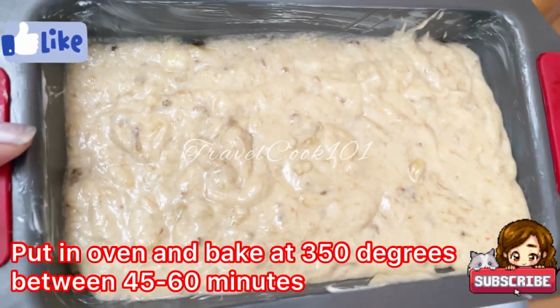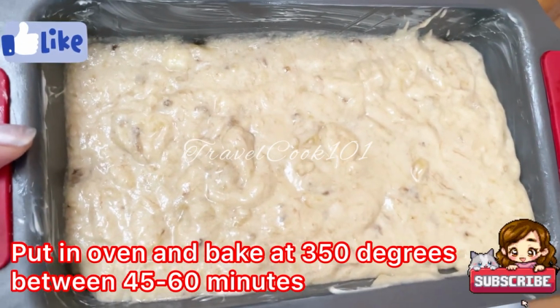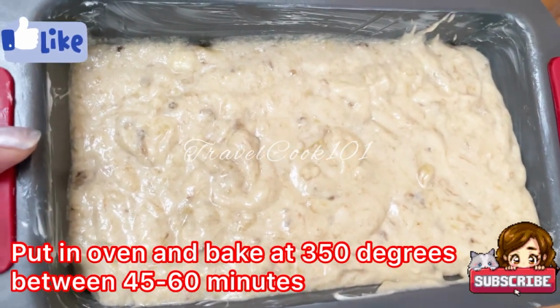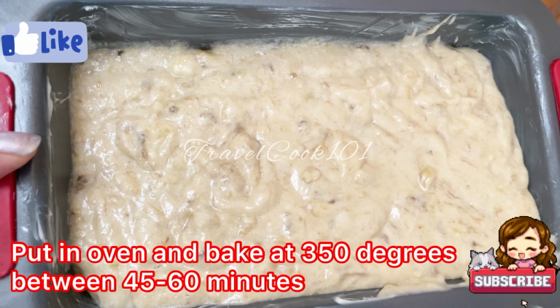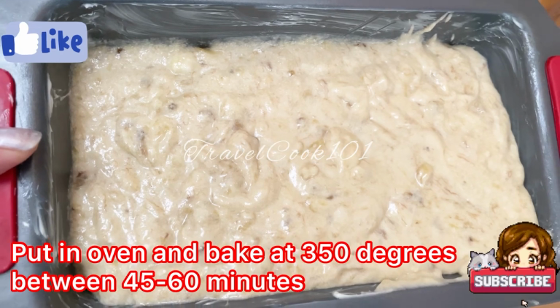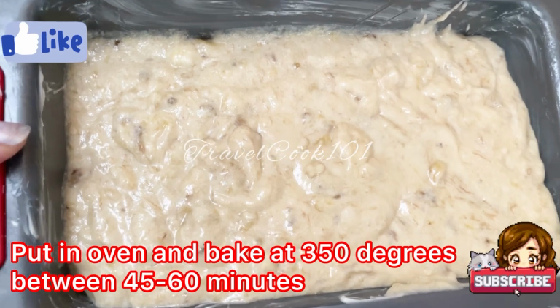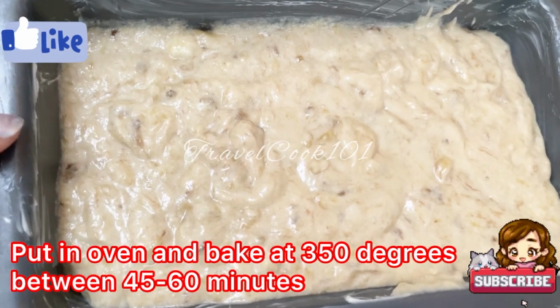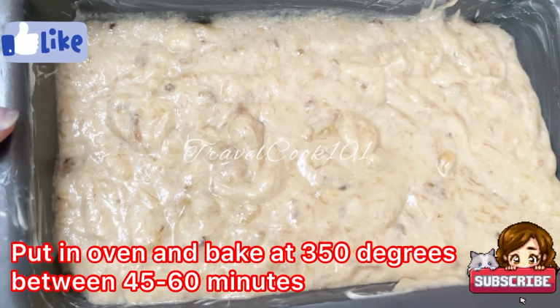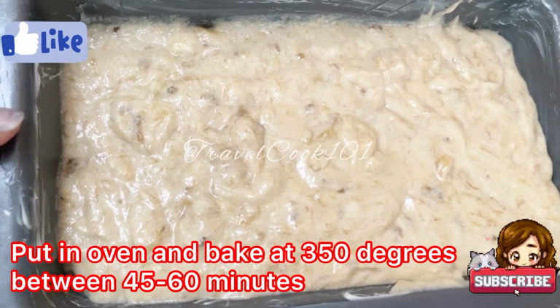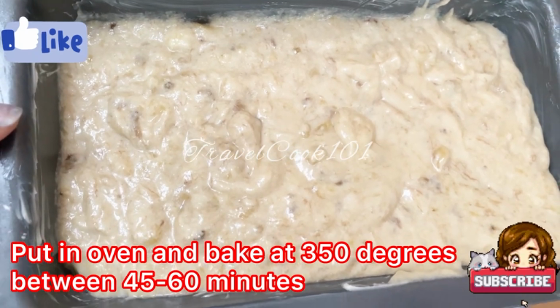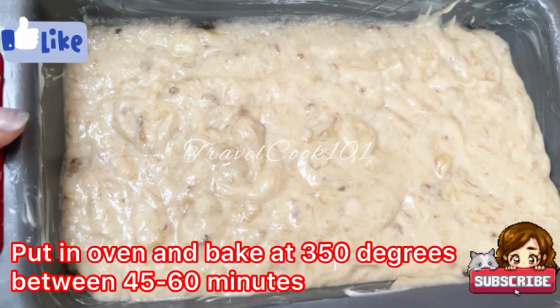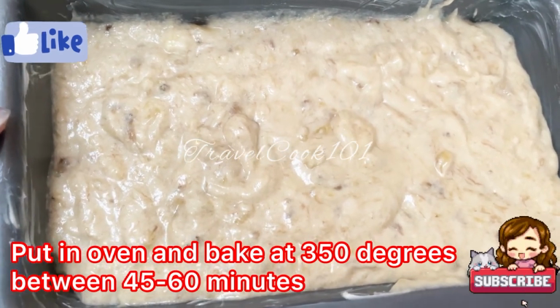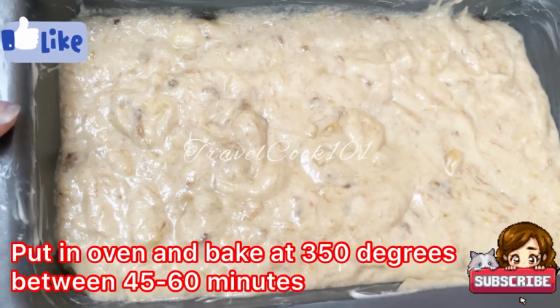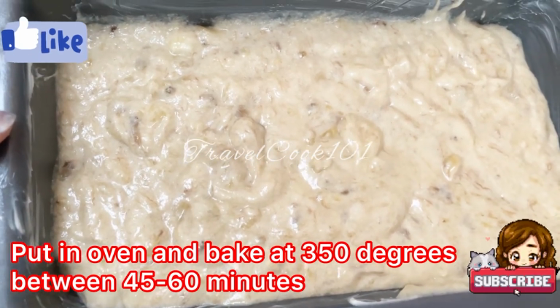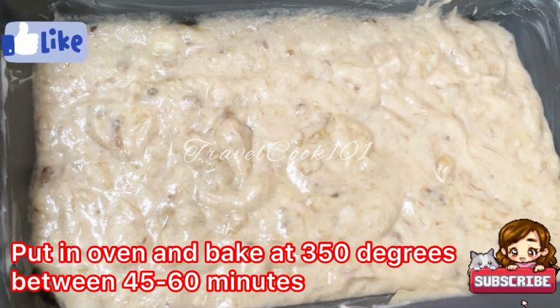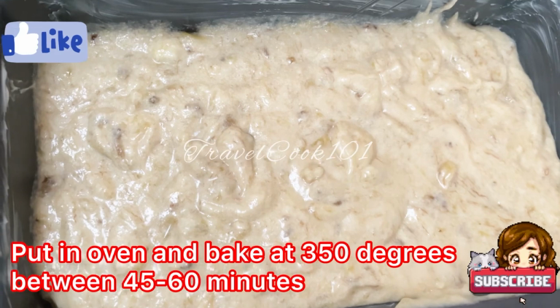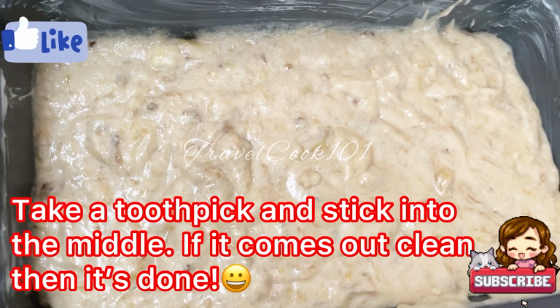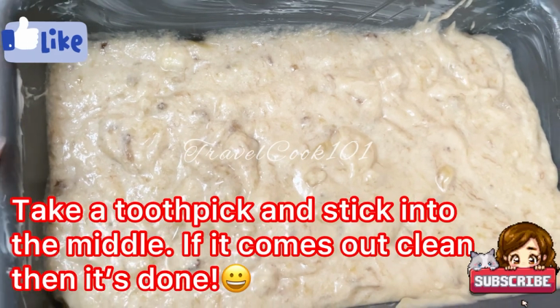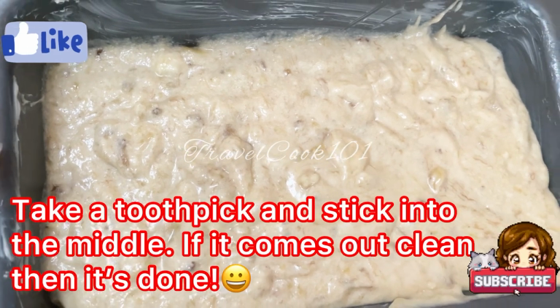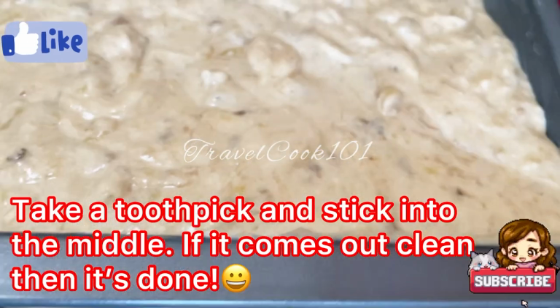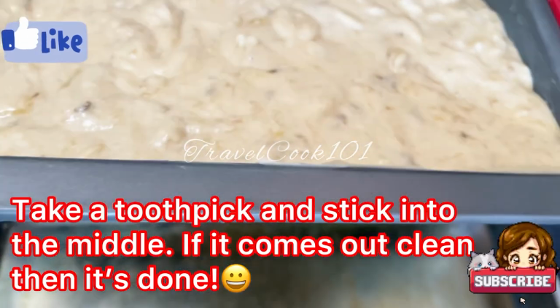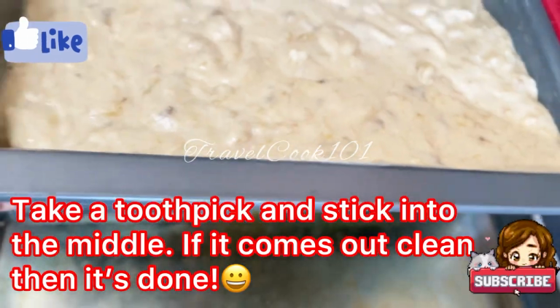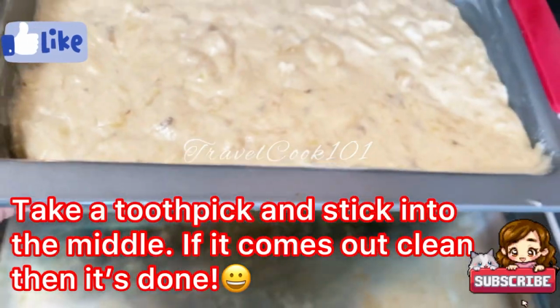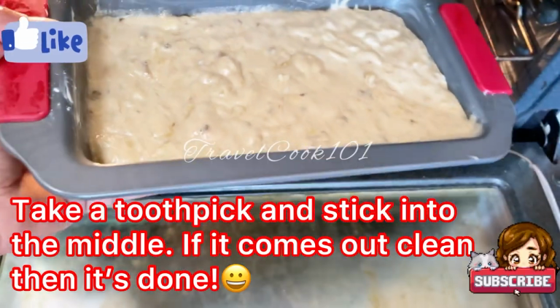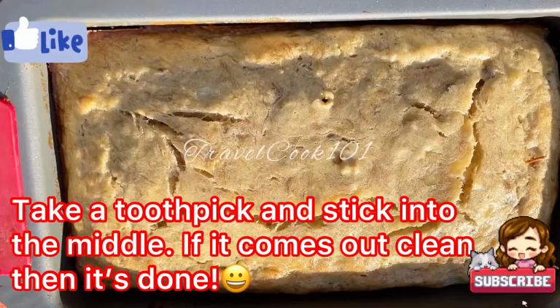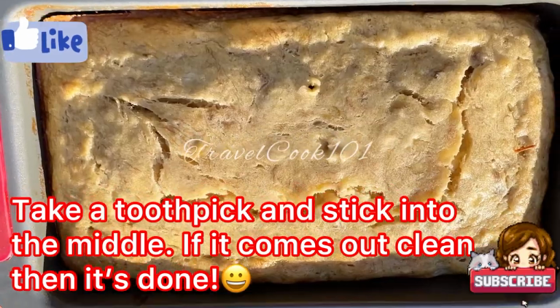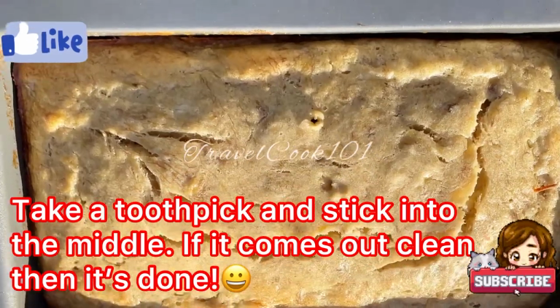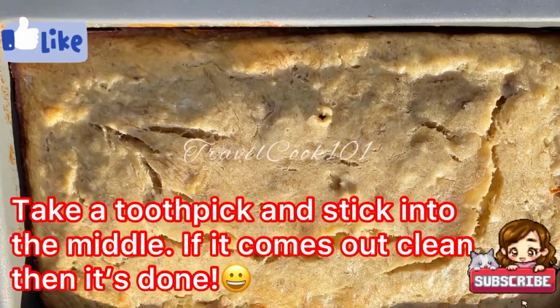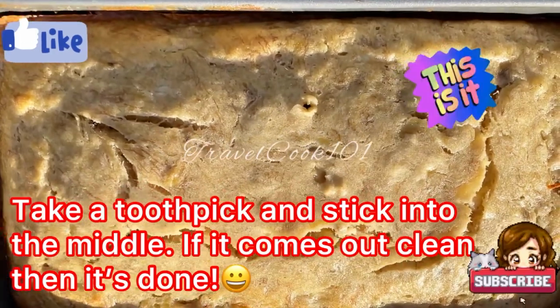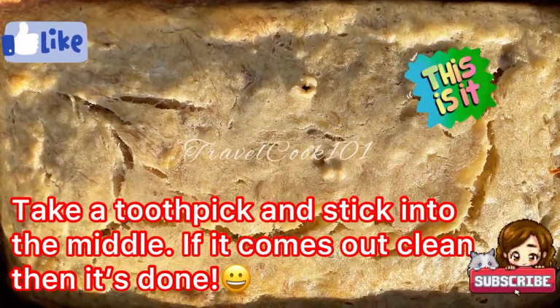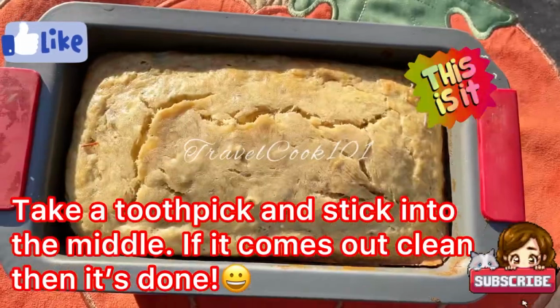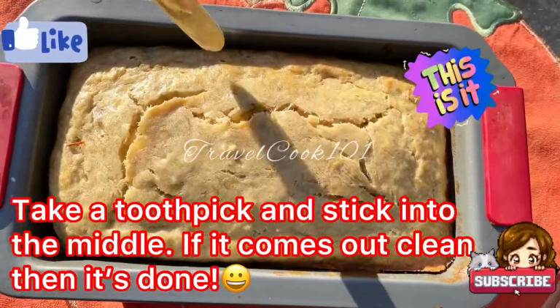You need to check it around the 45 minute mark to see whether or not it's cooking well. Take a toothpick and stick it into the middle — if it comes out clean then it's ready to be taken out. Now let's get this banana bread out of the pan.